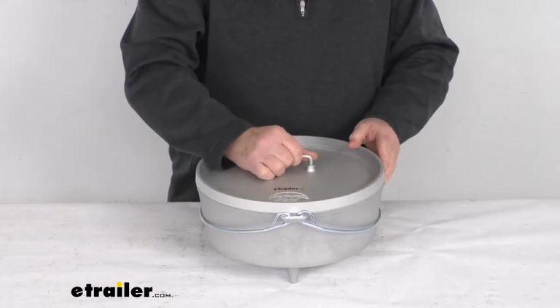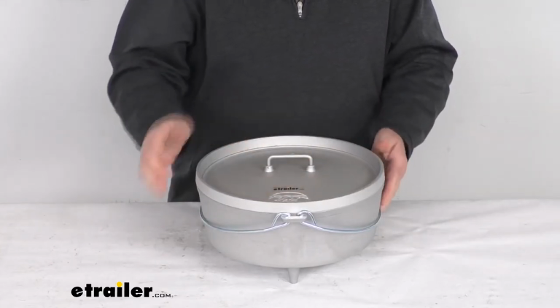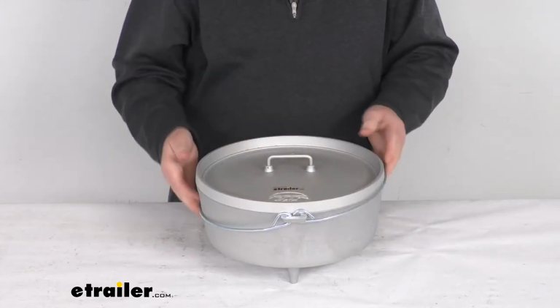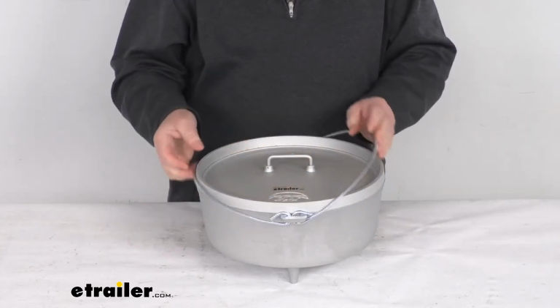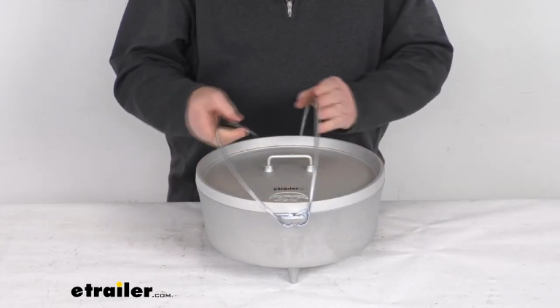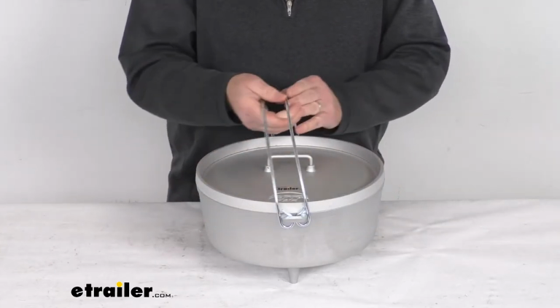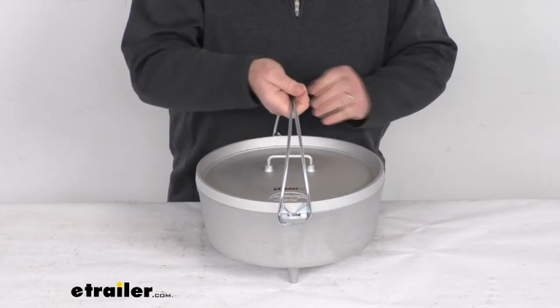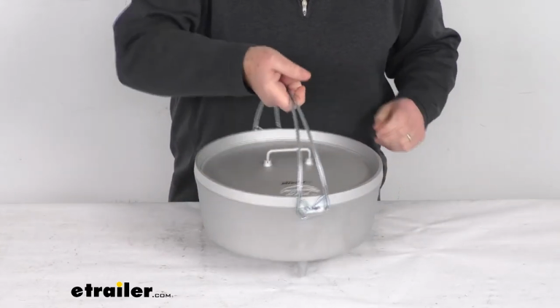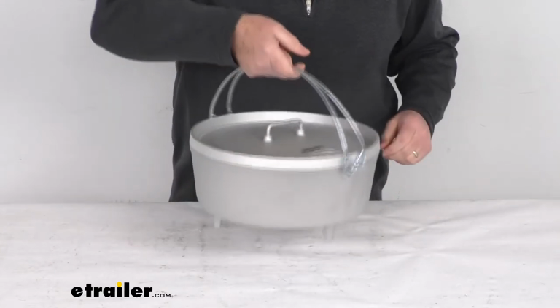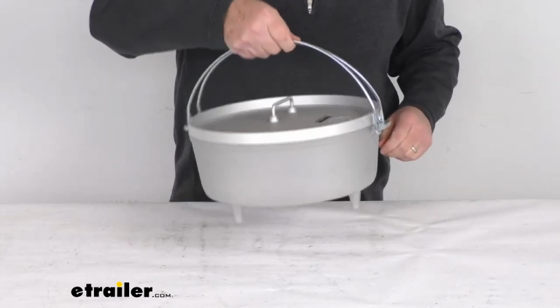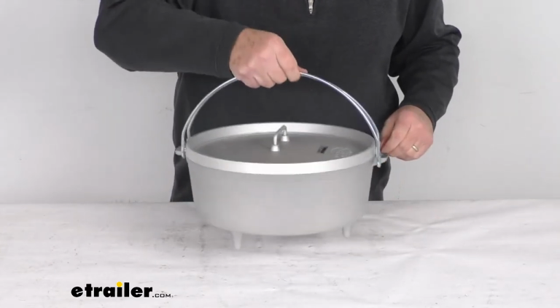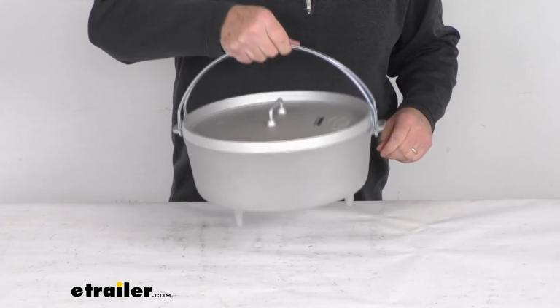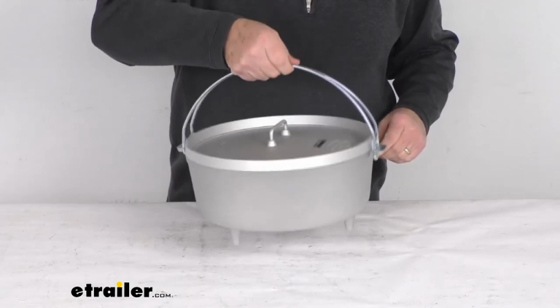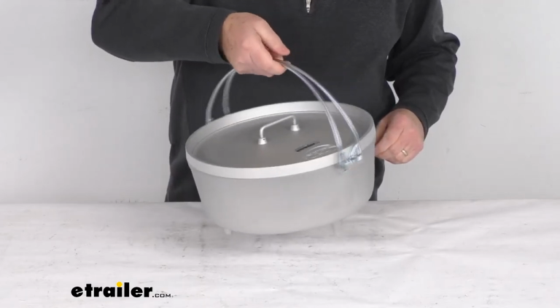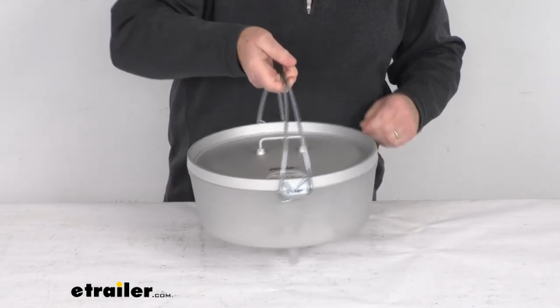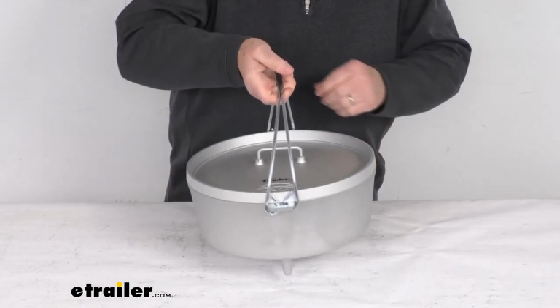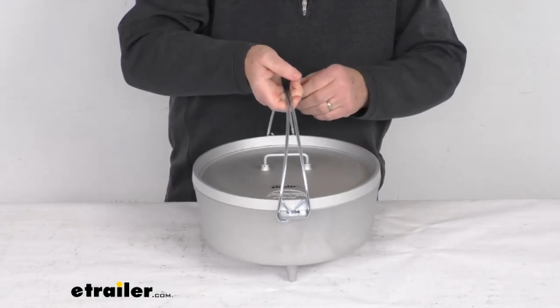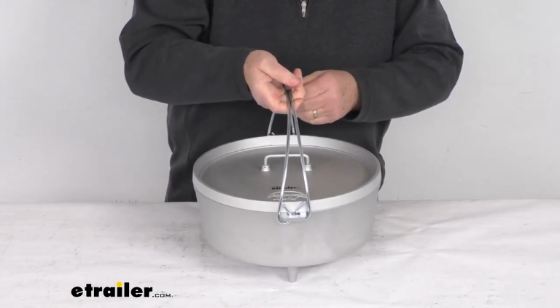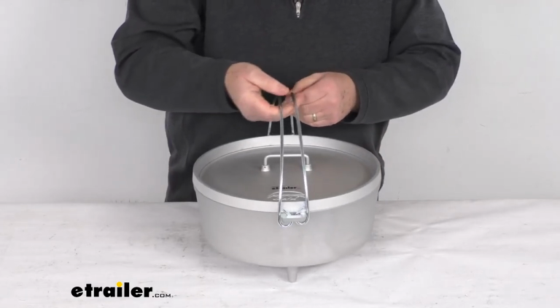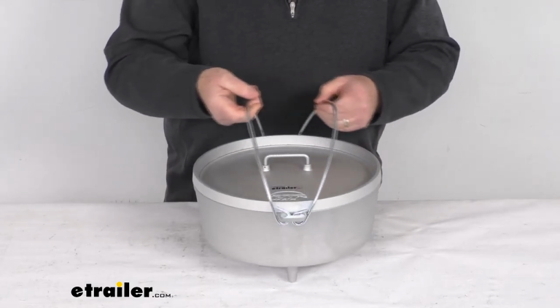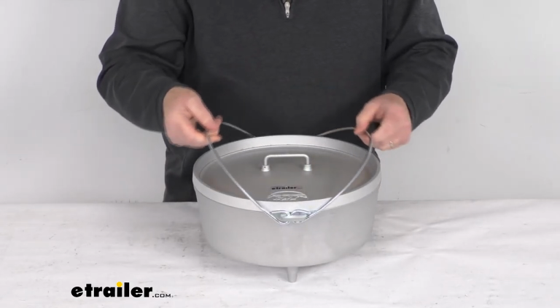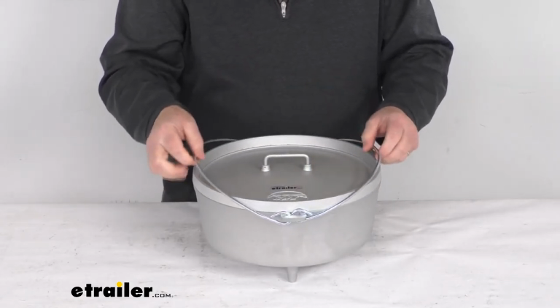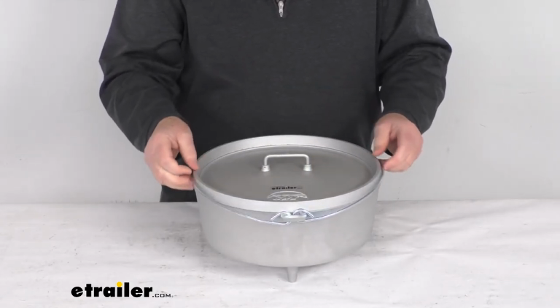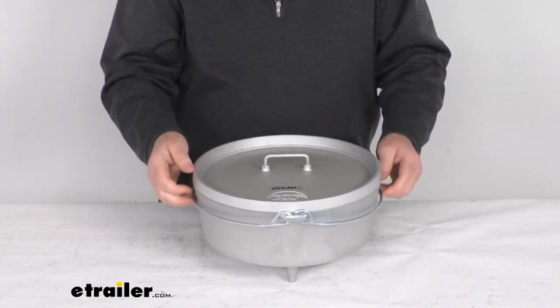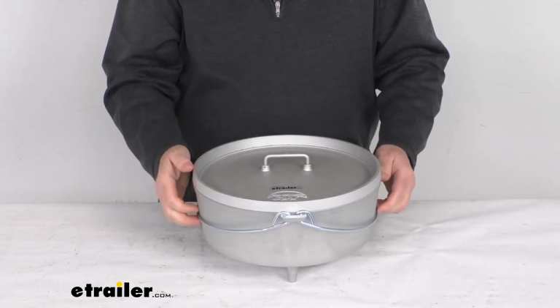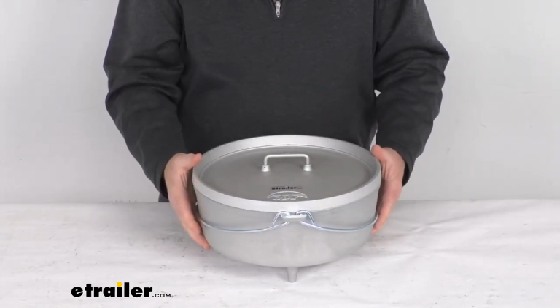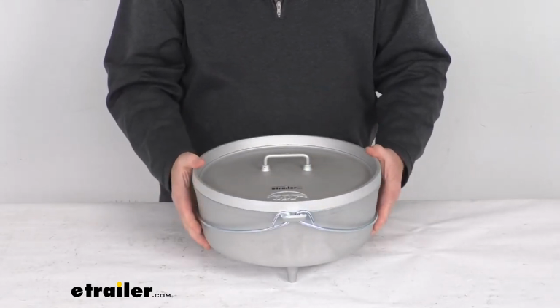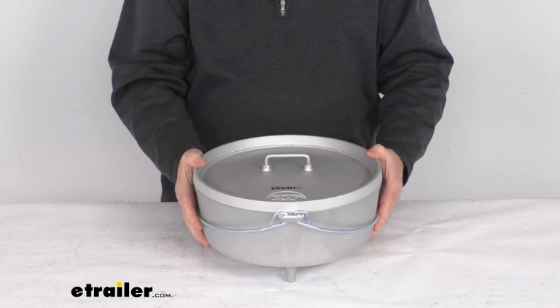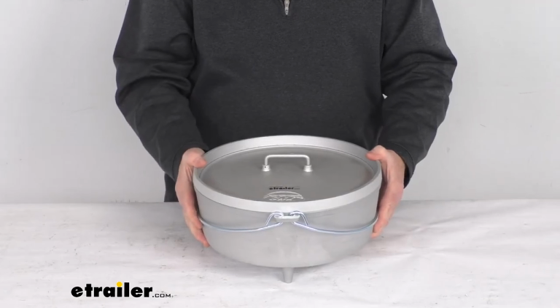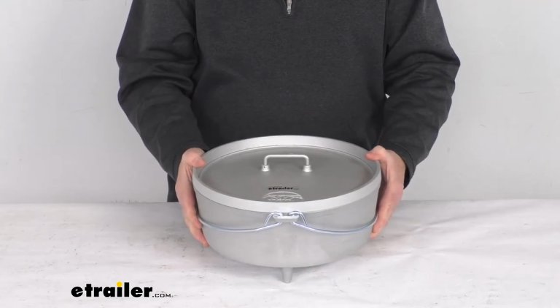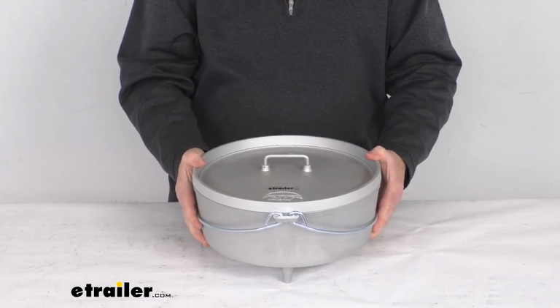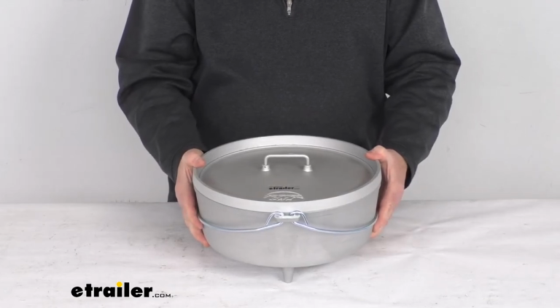You can put the lid on and just carry it just like that. That should do it for the review on the GSI Outdoors 12 inch 5 quart aluminum Dutch oven.